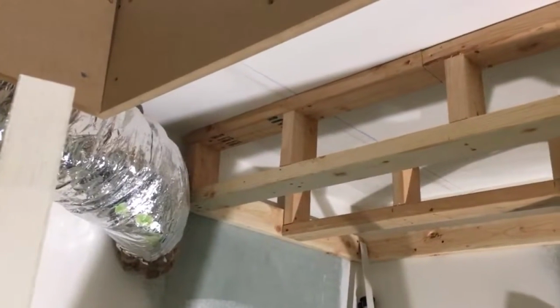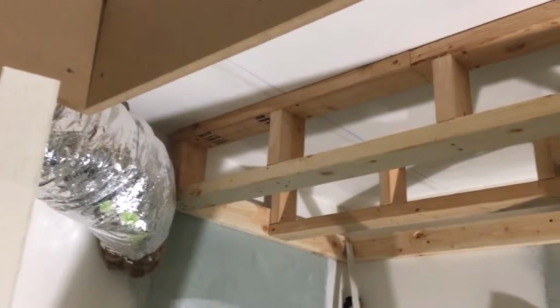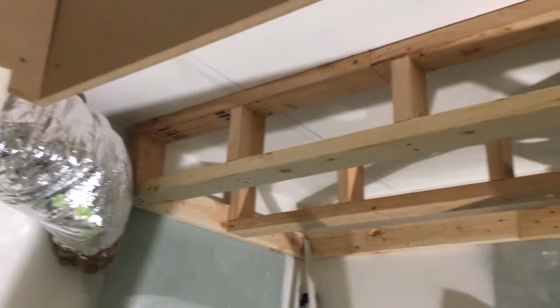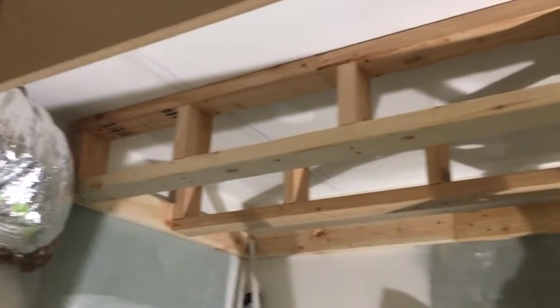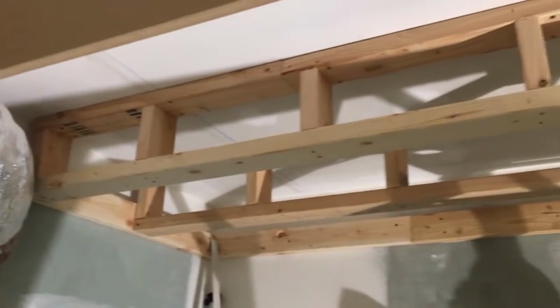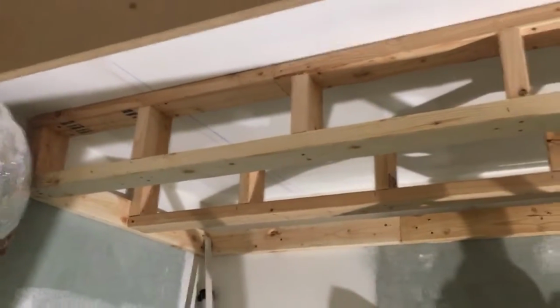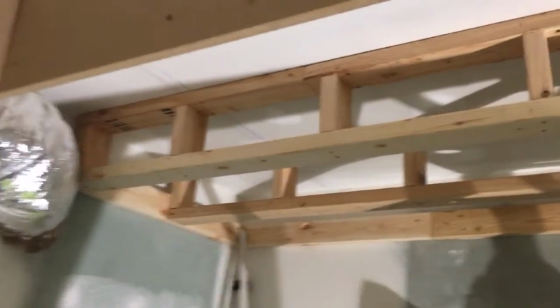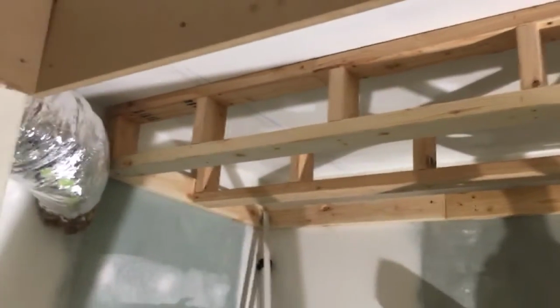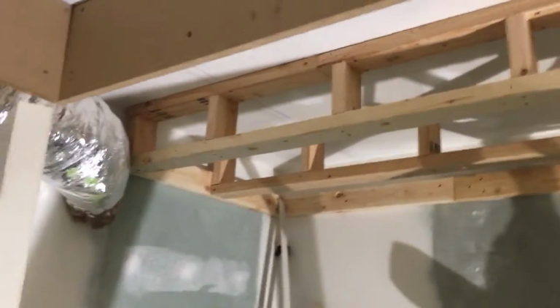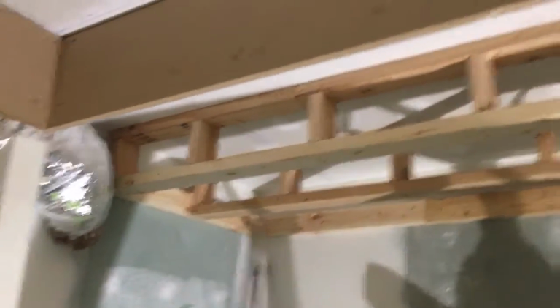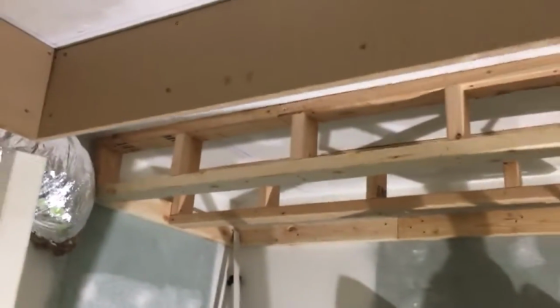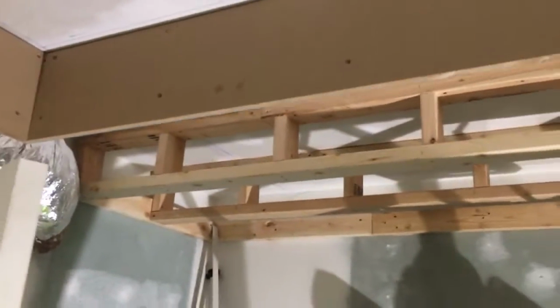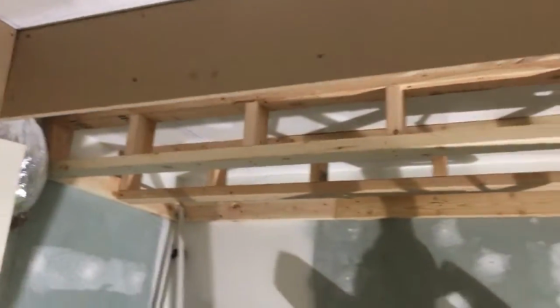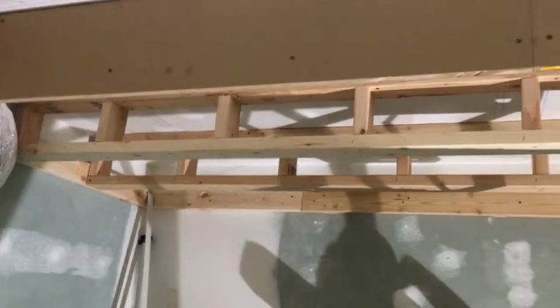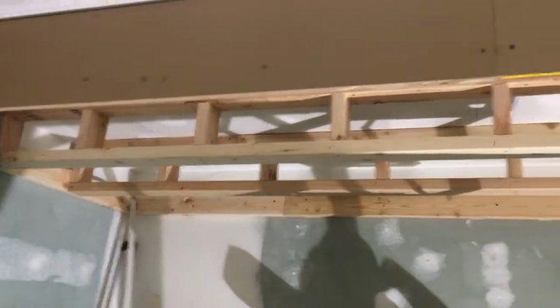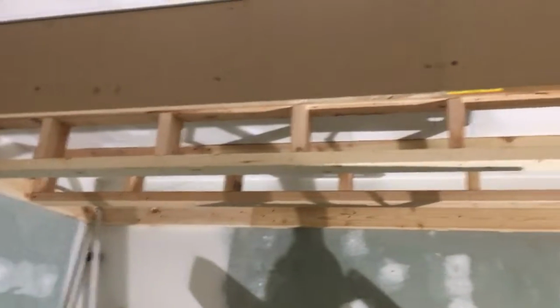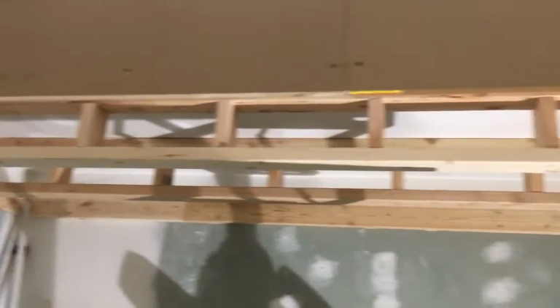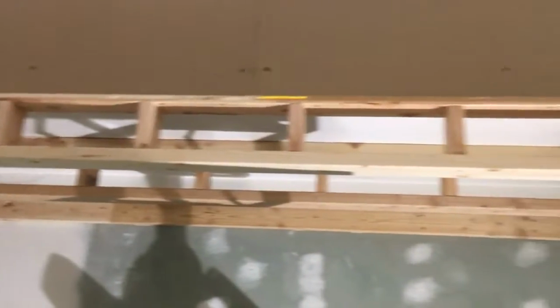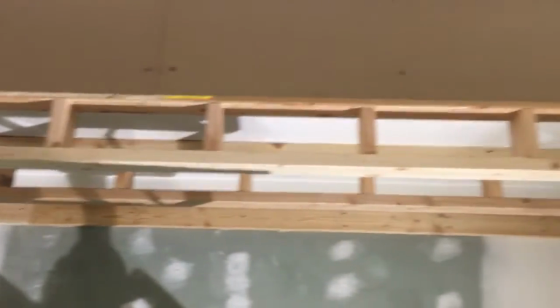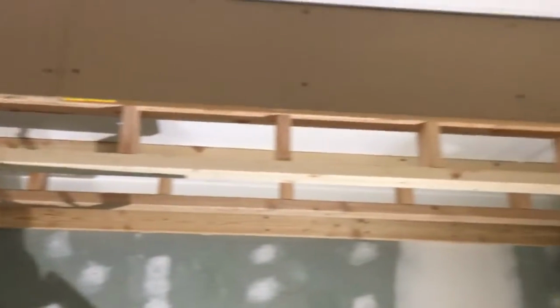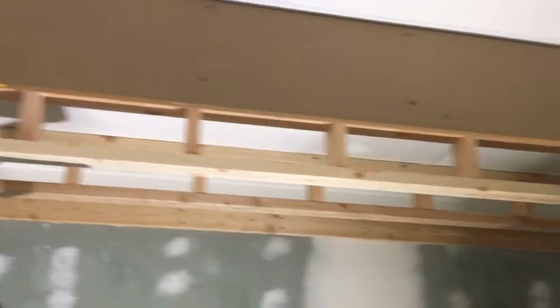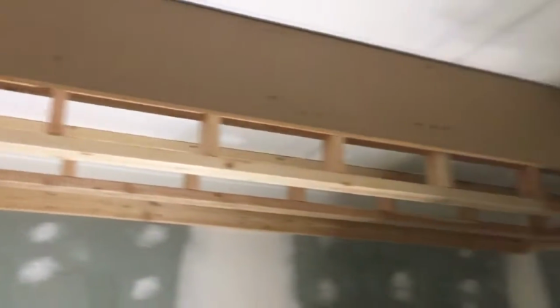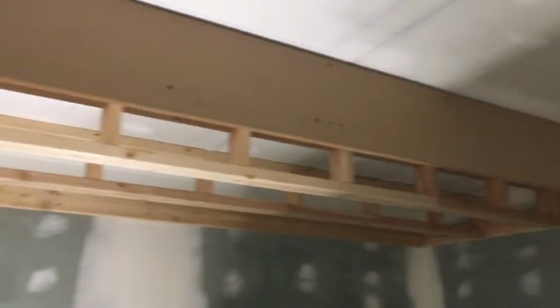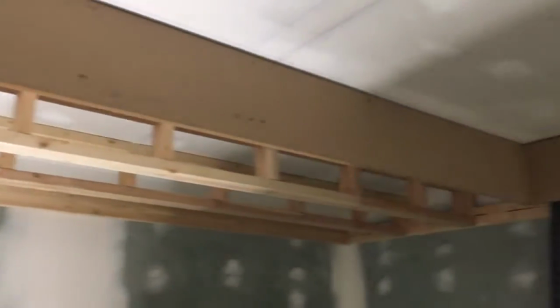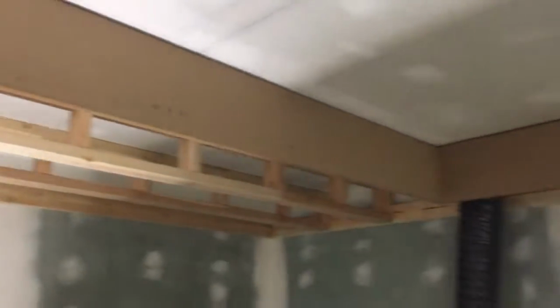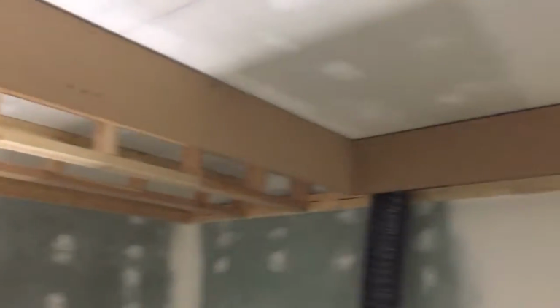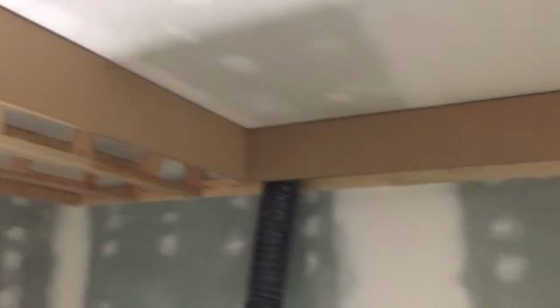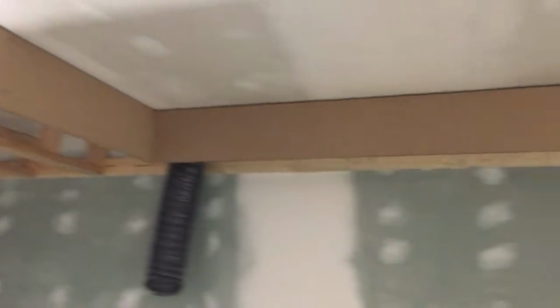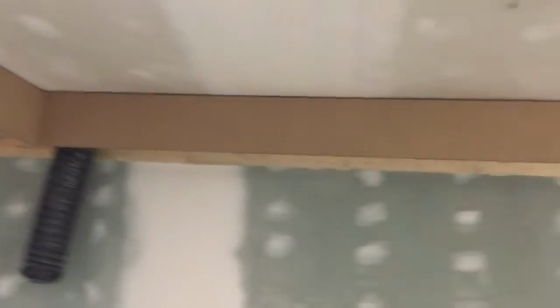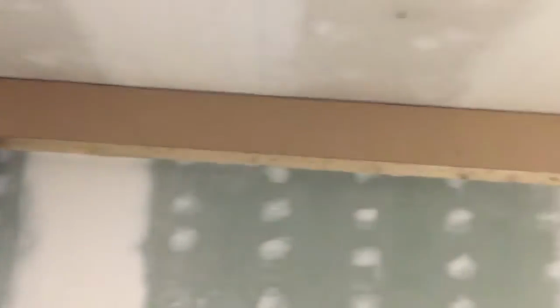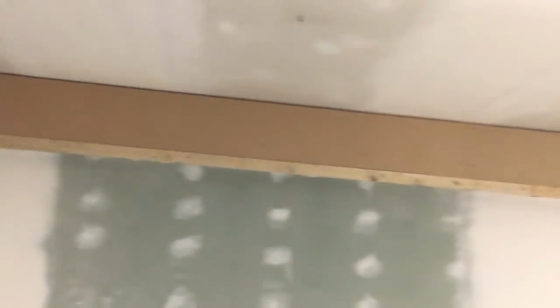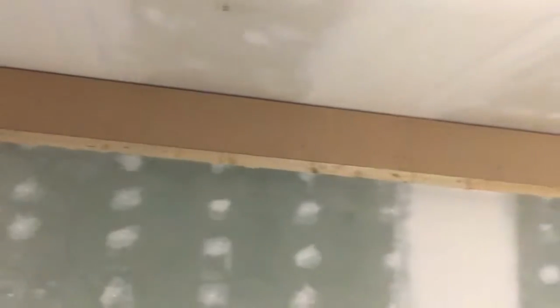All right, real quick. I made some good progress yesterday. Got the soffit pretty much outlined all the way around the room, you can see.